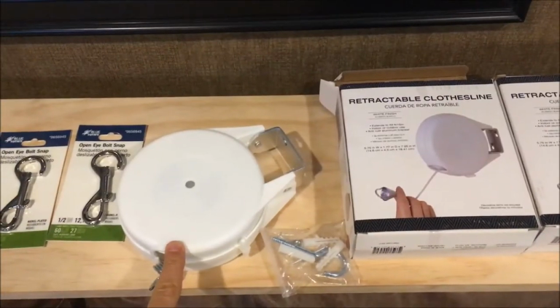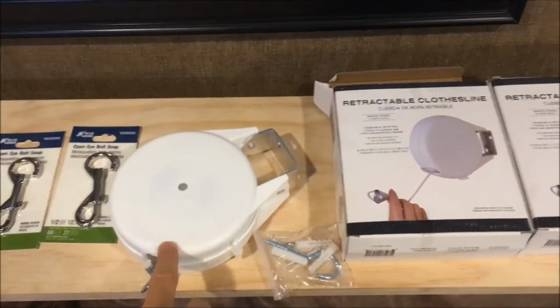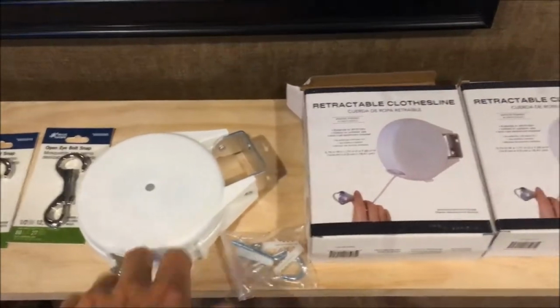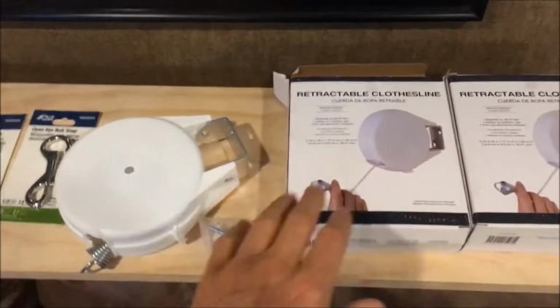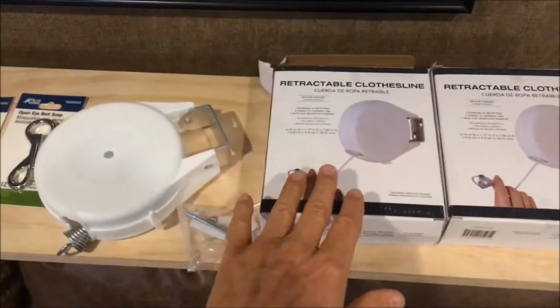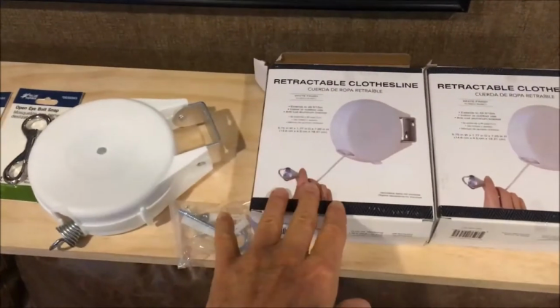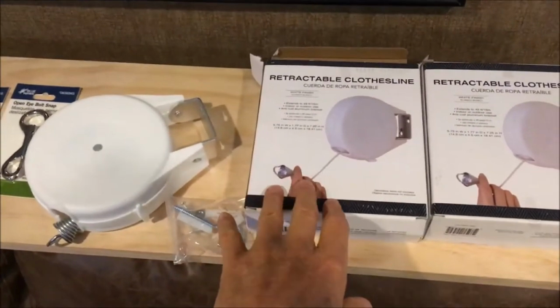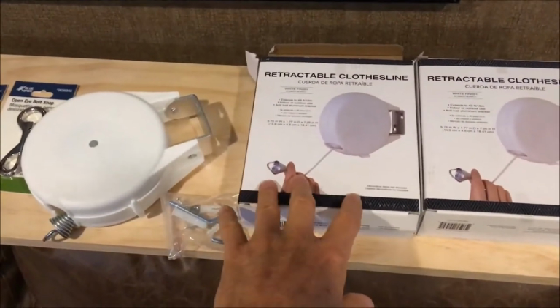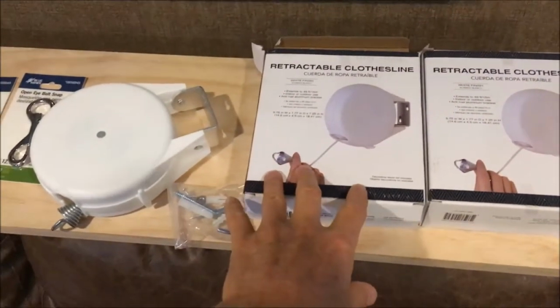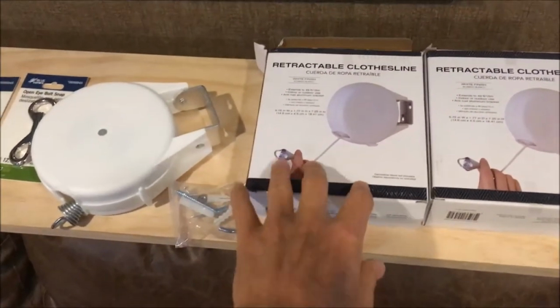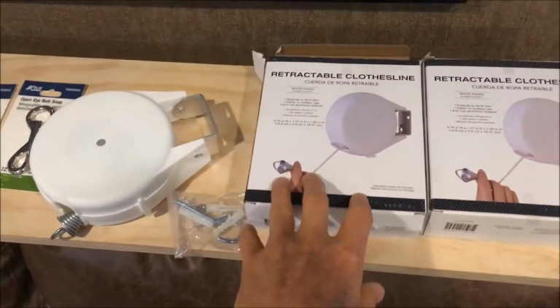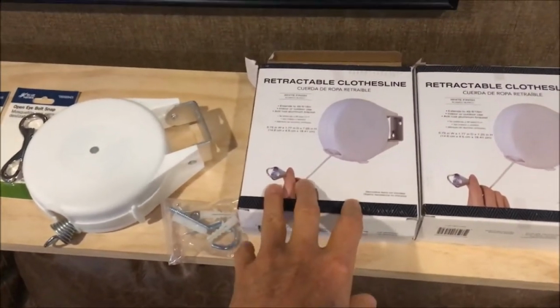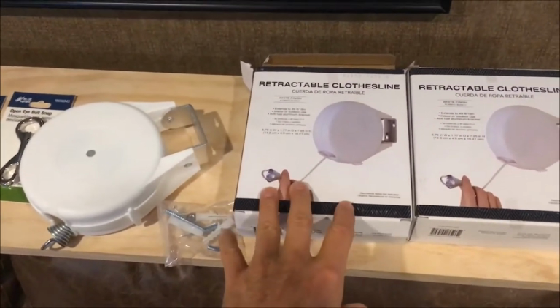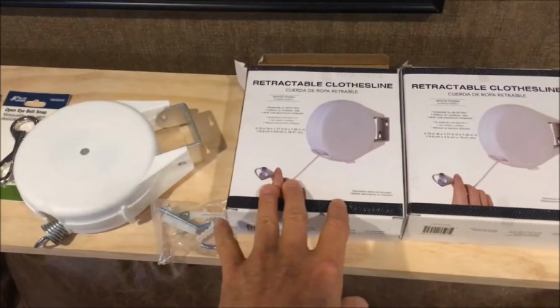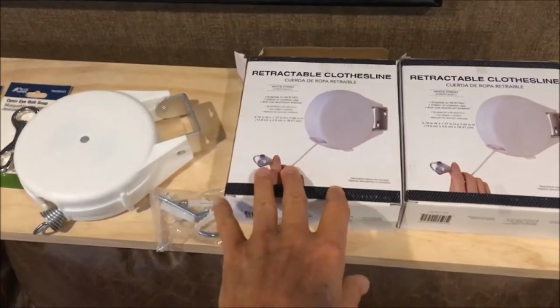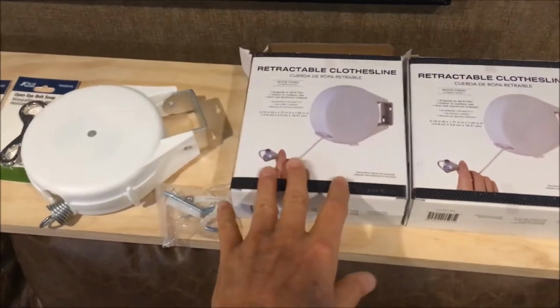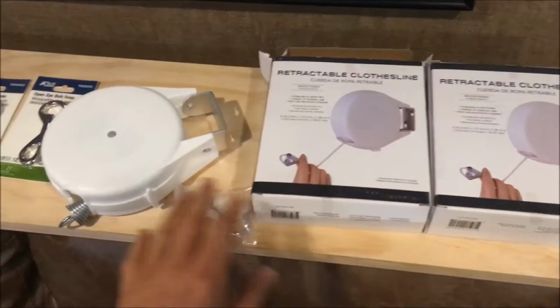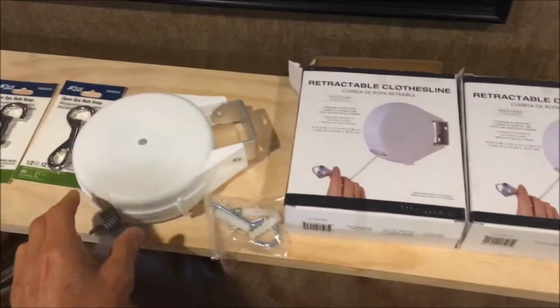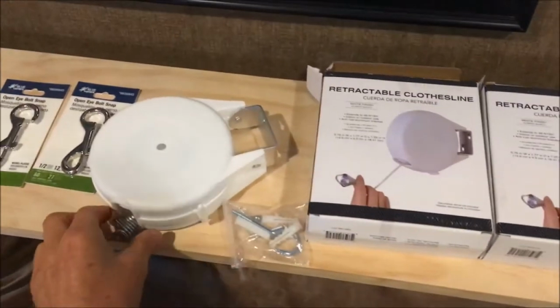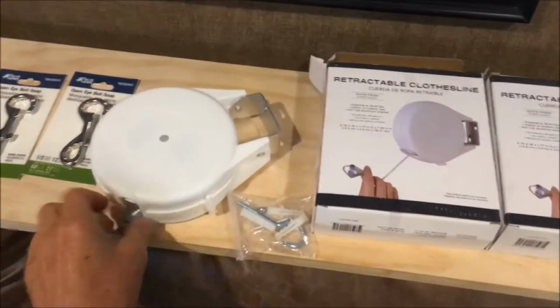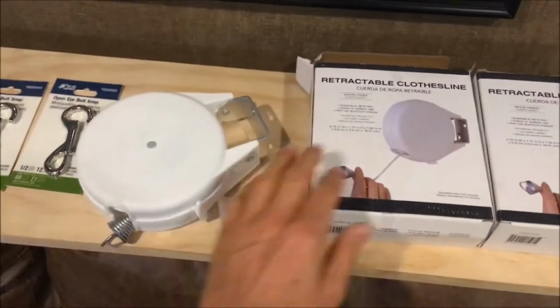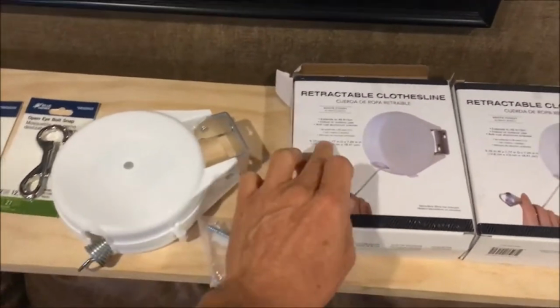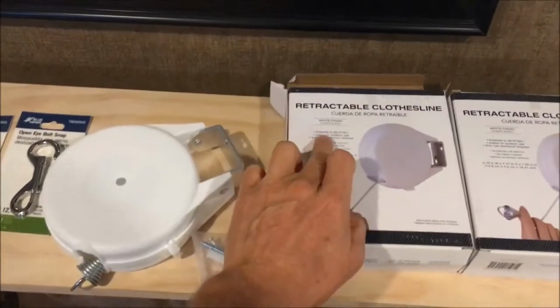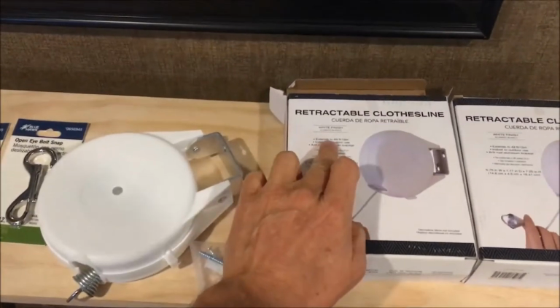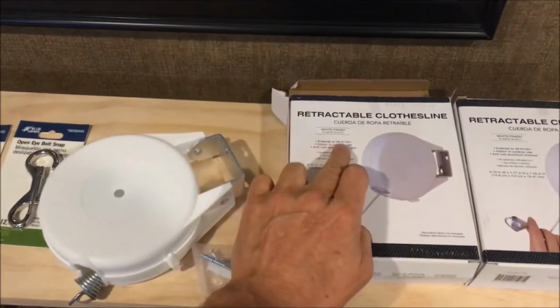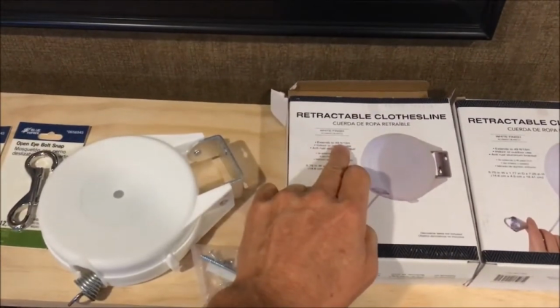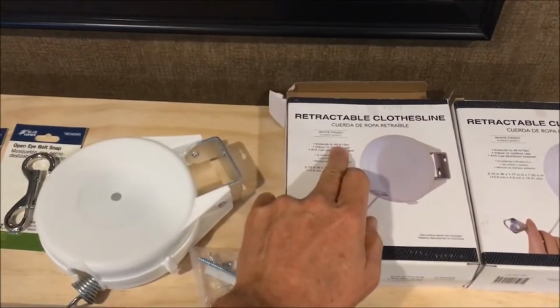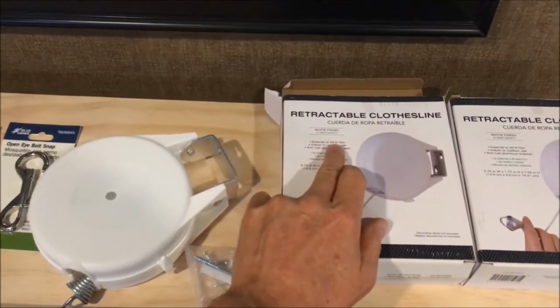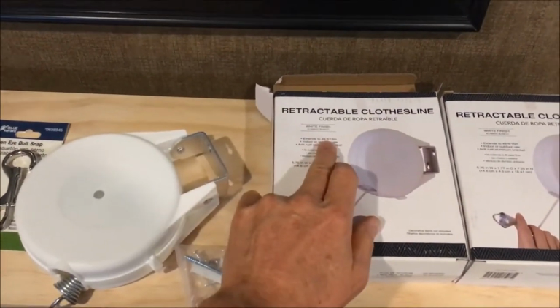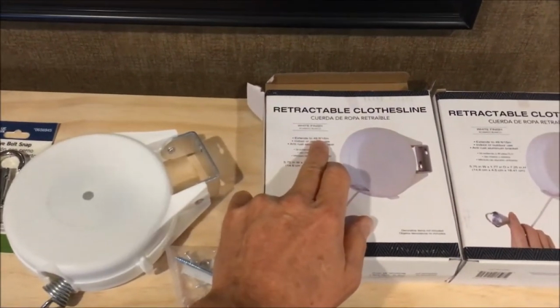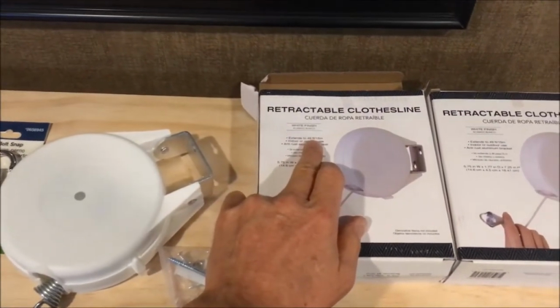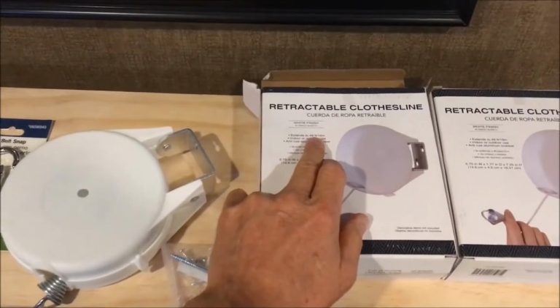I picked up these retractable clotheslines at Lowe's this morning, and they will actually extend to 49 feet.